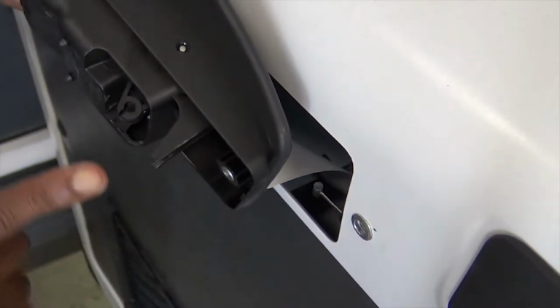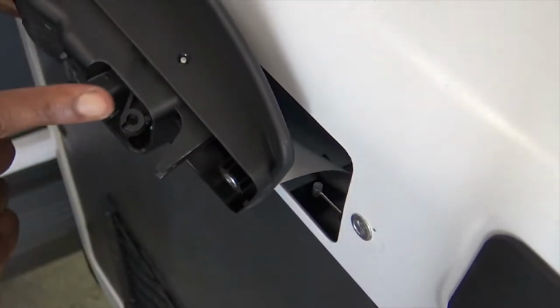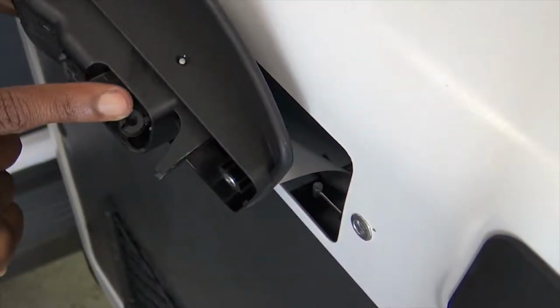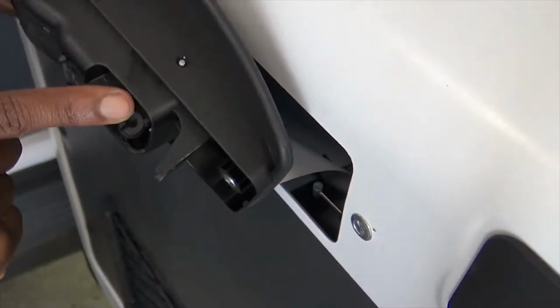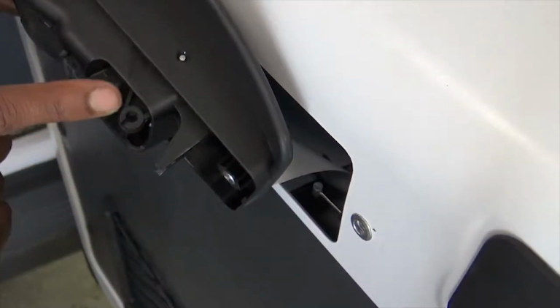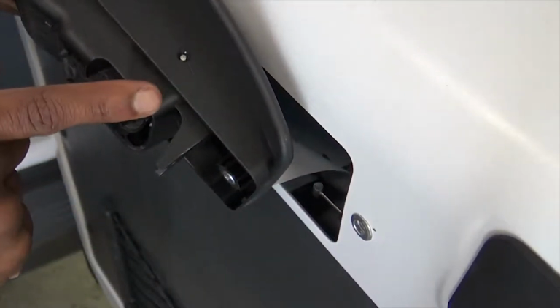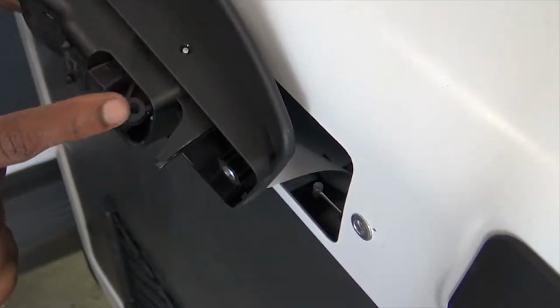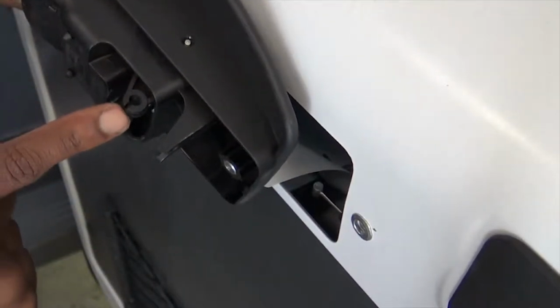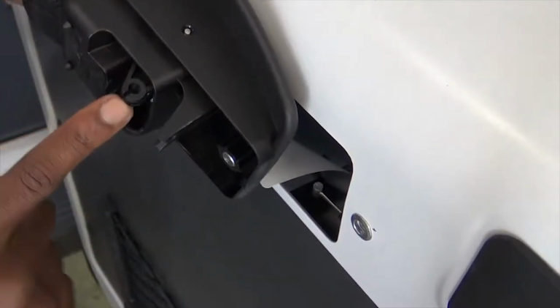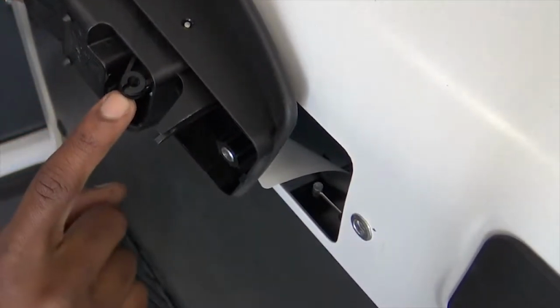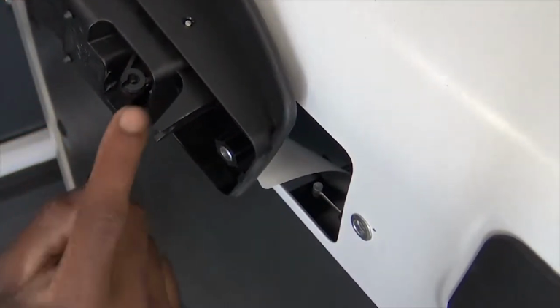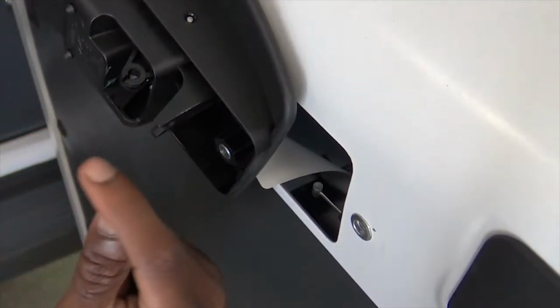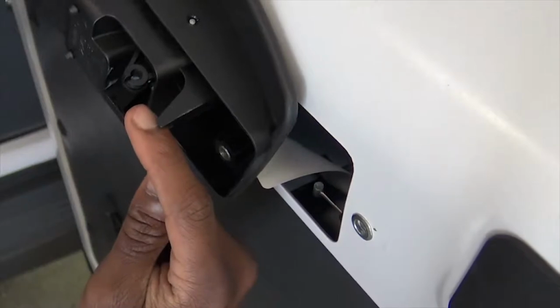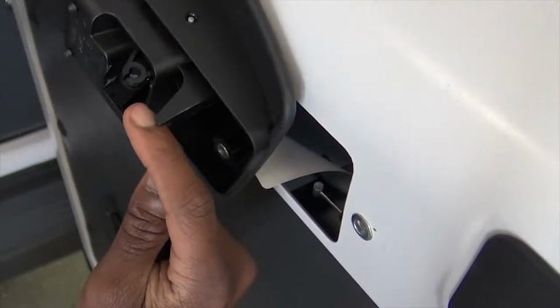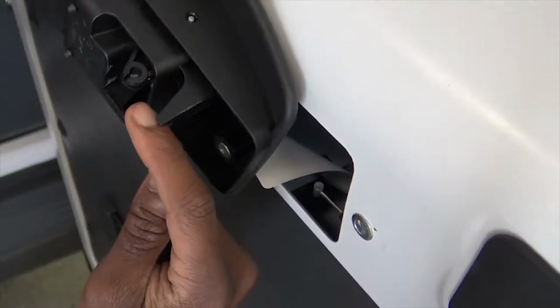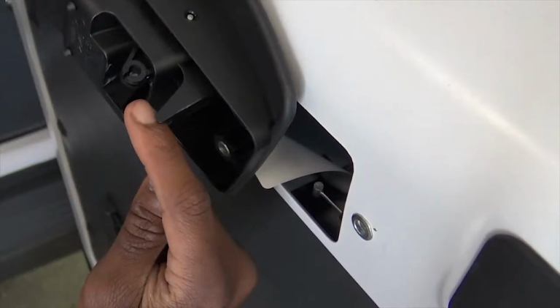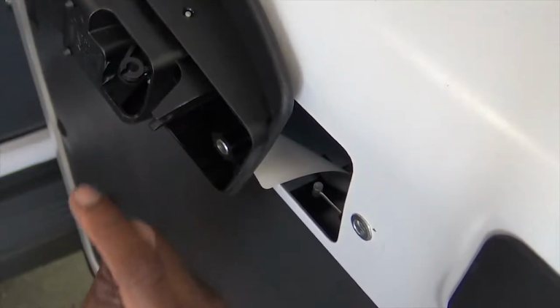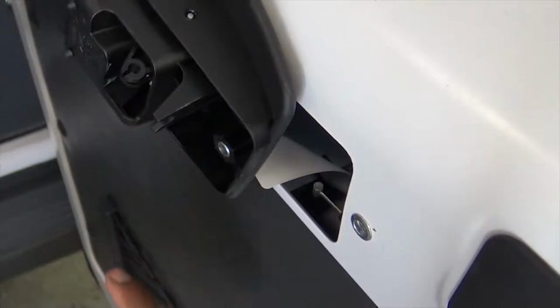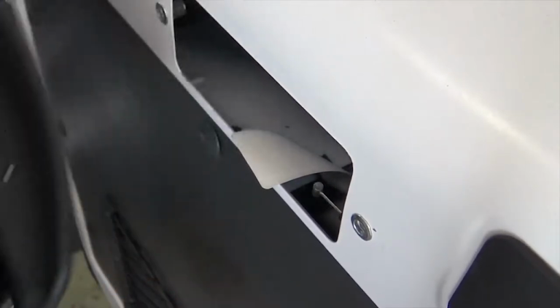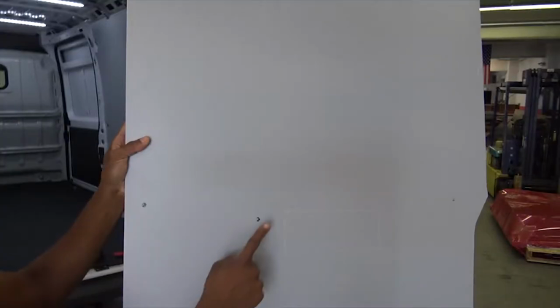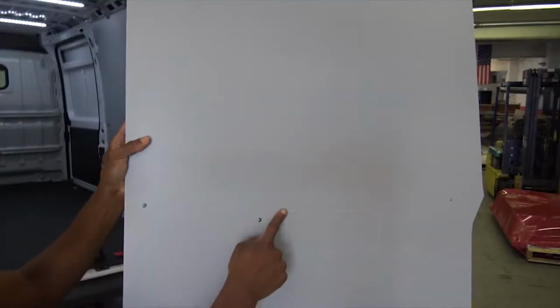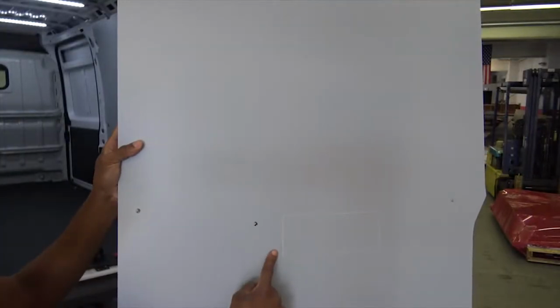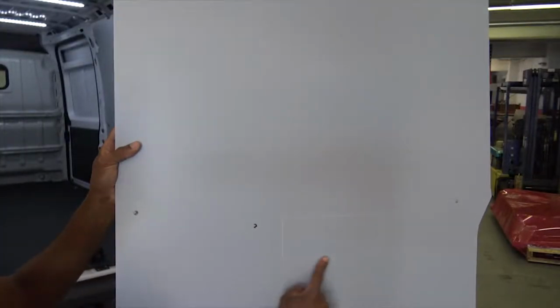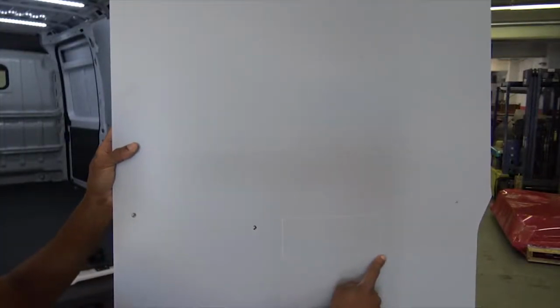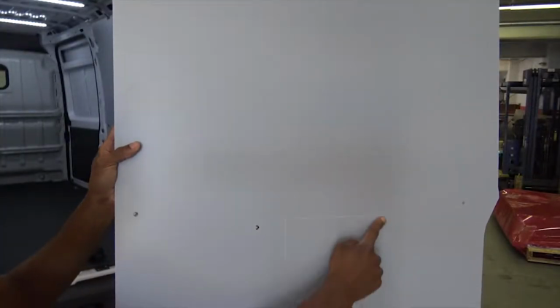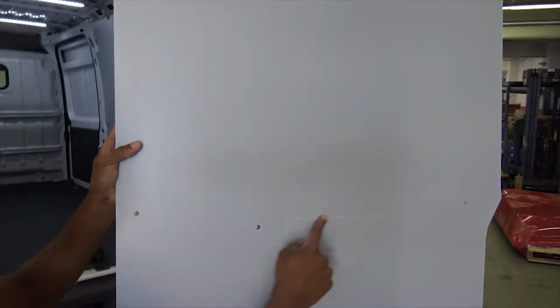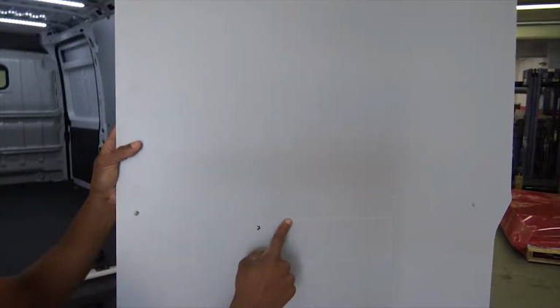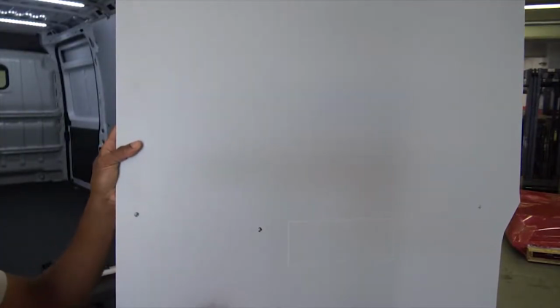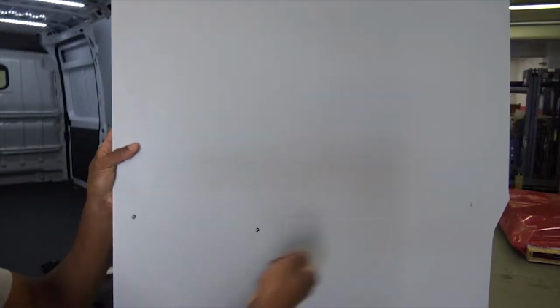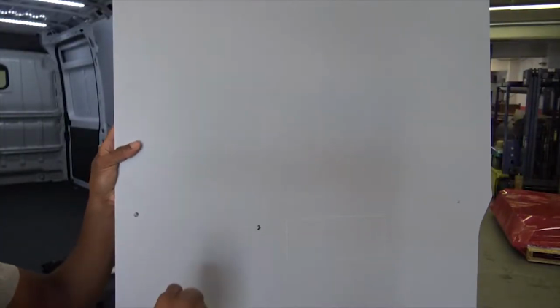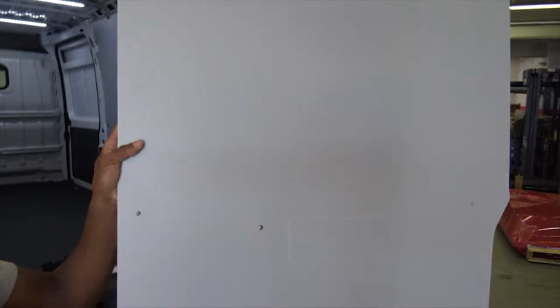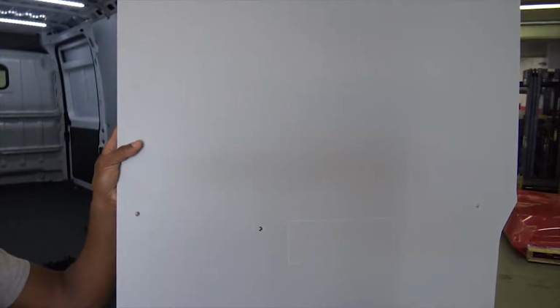The silver stud slides into the hole and the cable locks into the slot. Cut the outline out of the passenger side panel for the door handle.